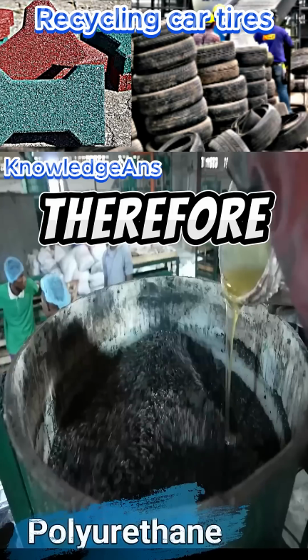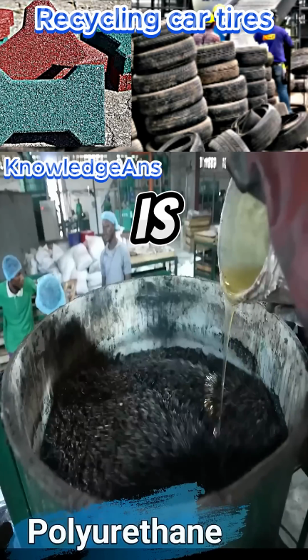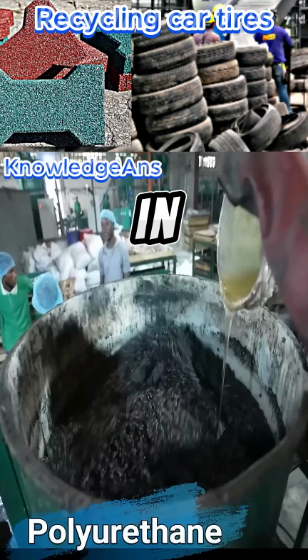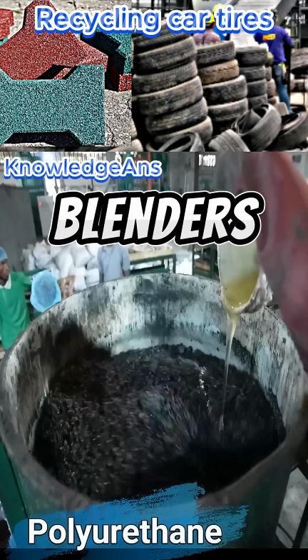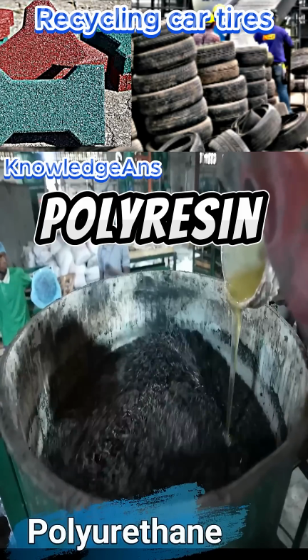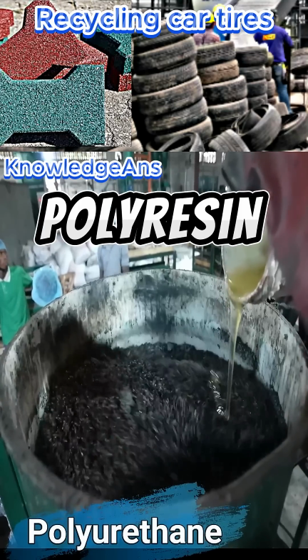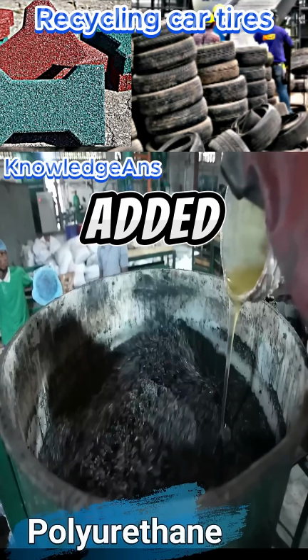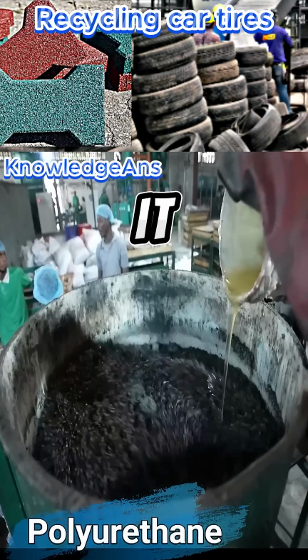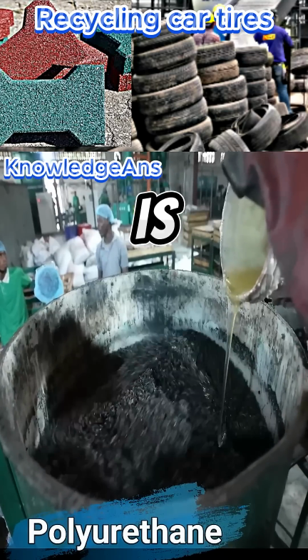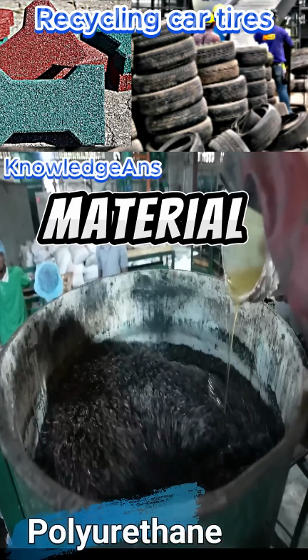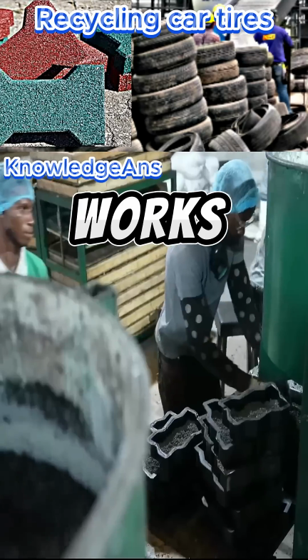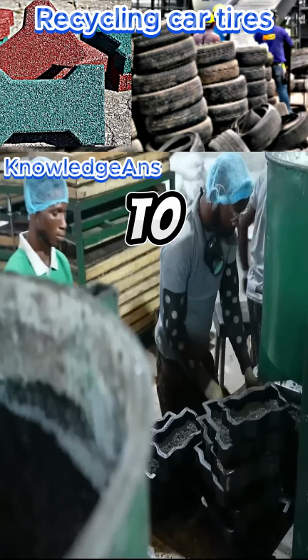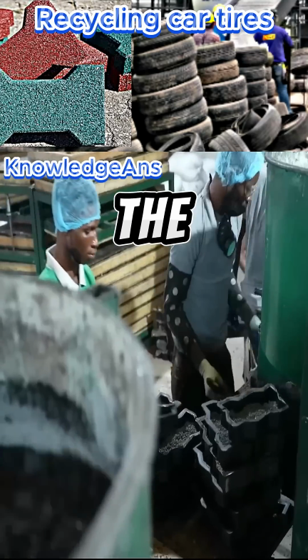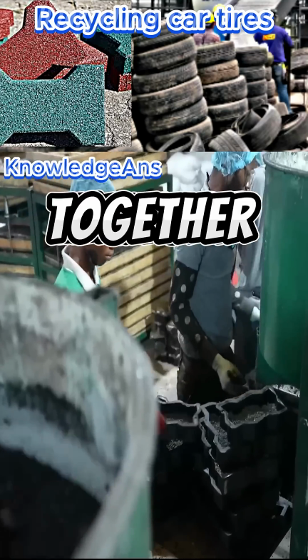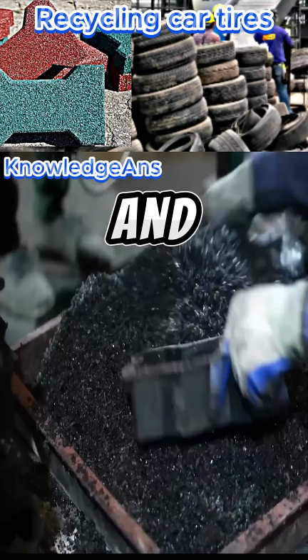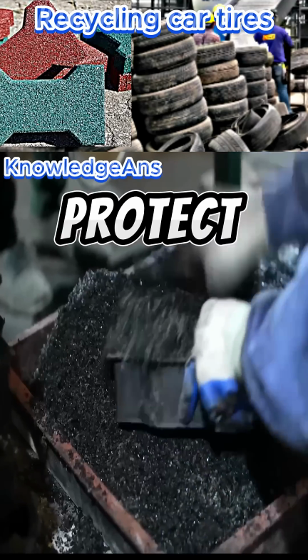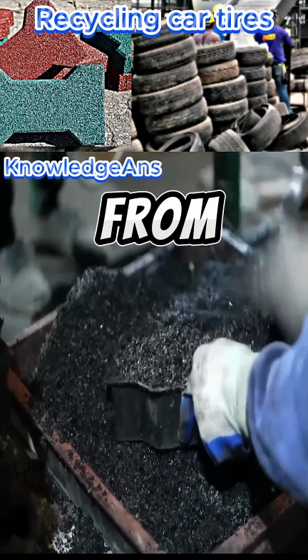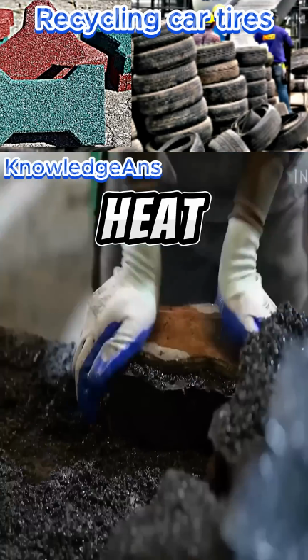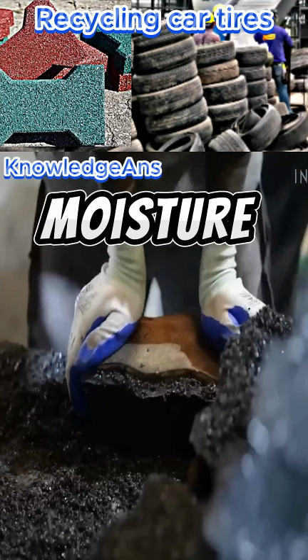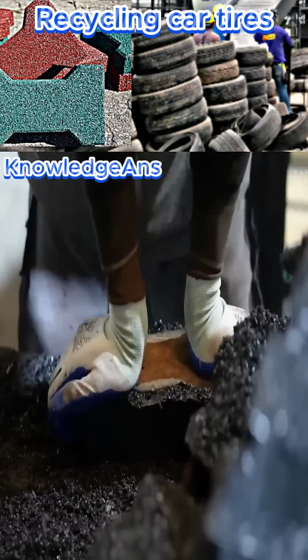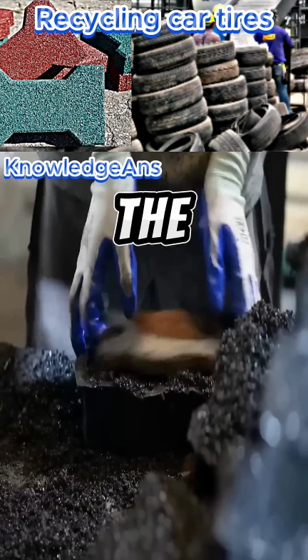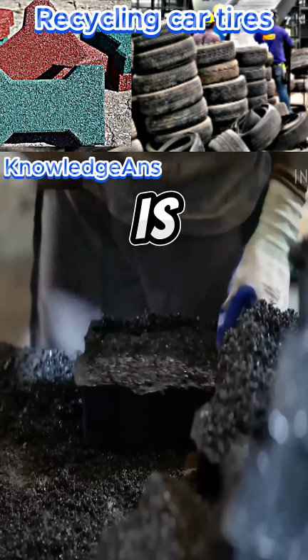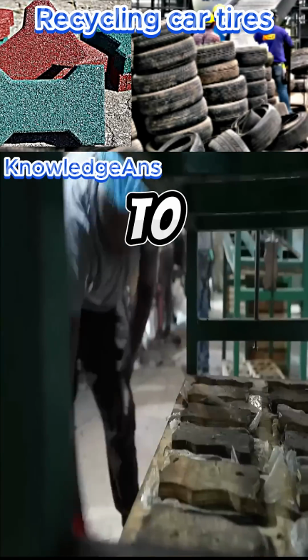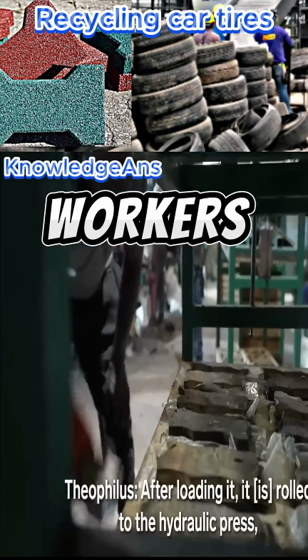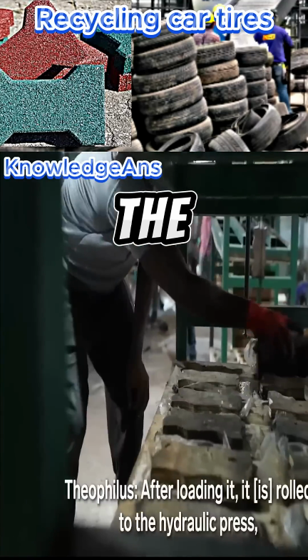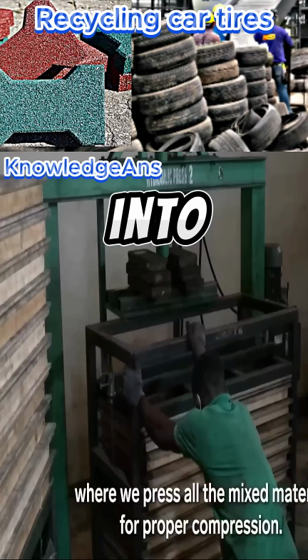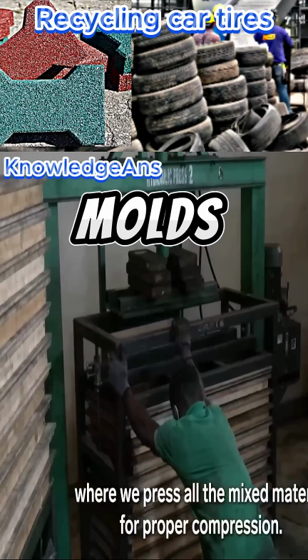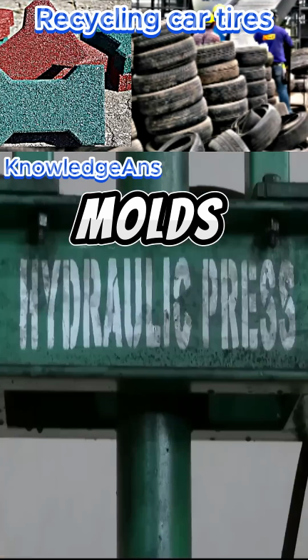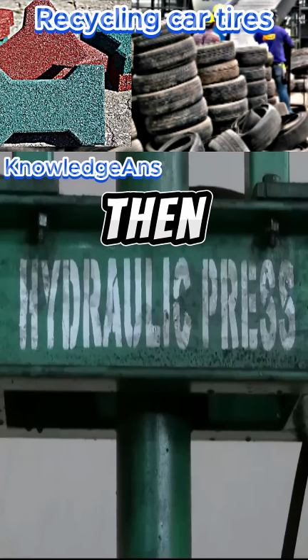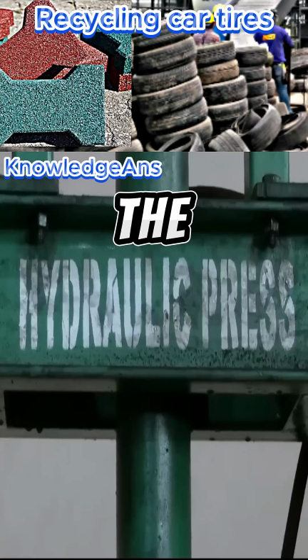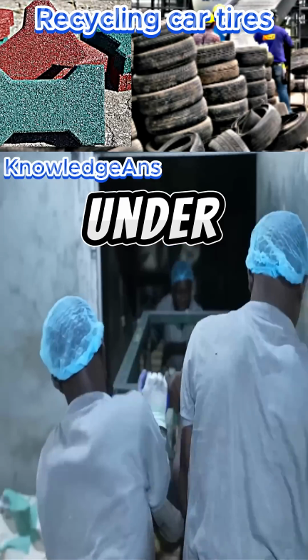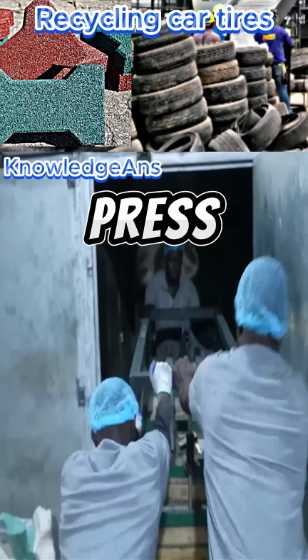The material is placed in blenders and polyresin is added to it — a material that works to hold the mixture together and protect it from heat and moisture. The mixture is then transferred to workers who put it into molds and place the molds under a press.